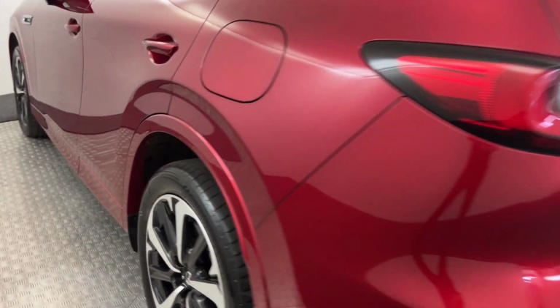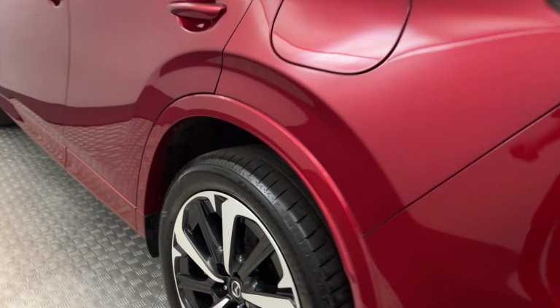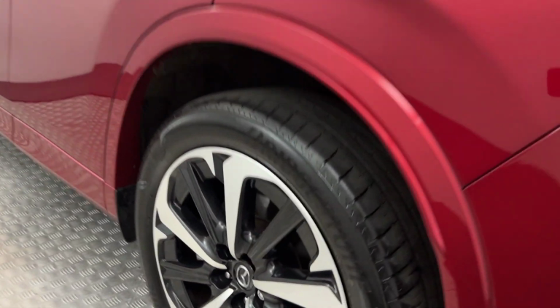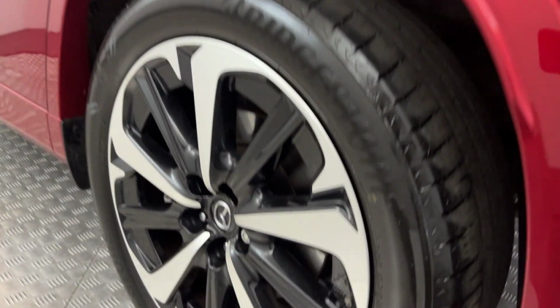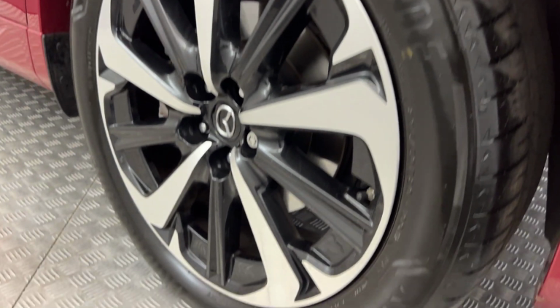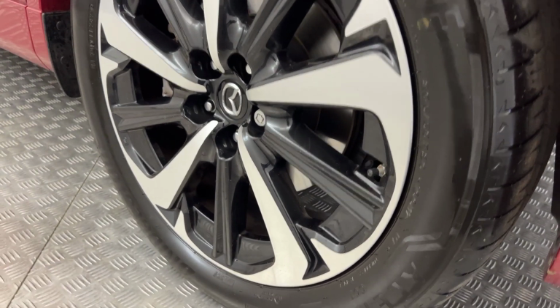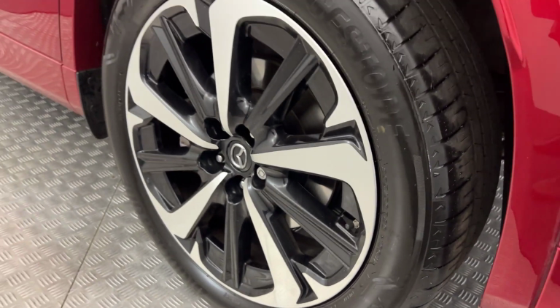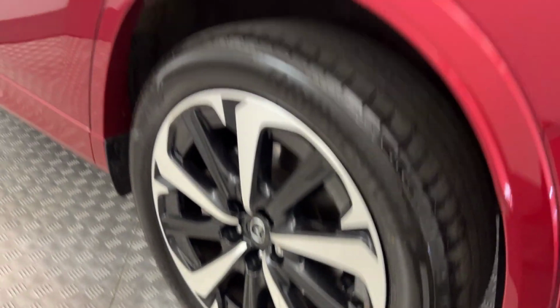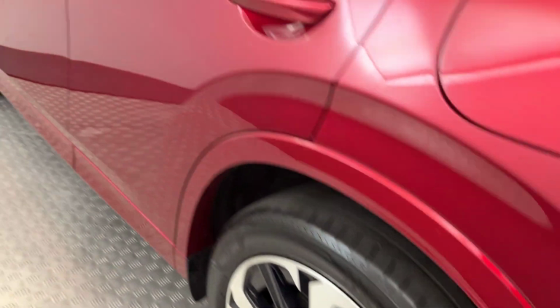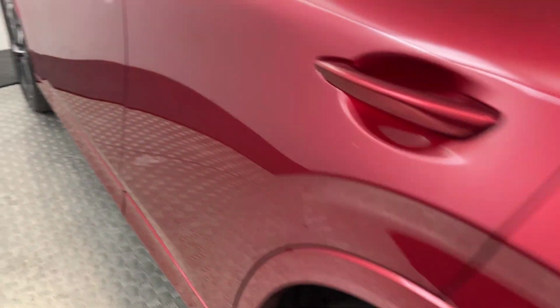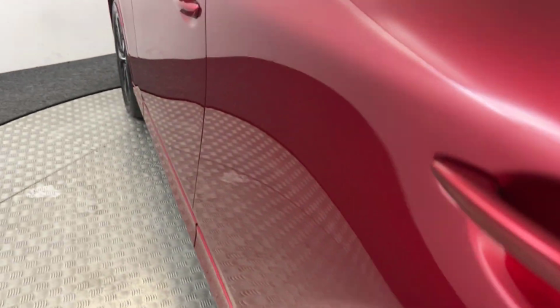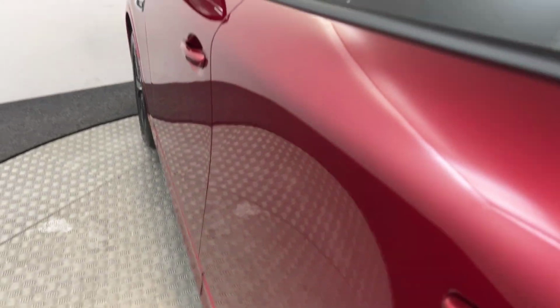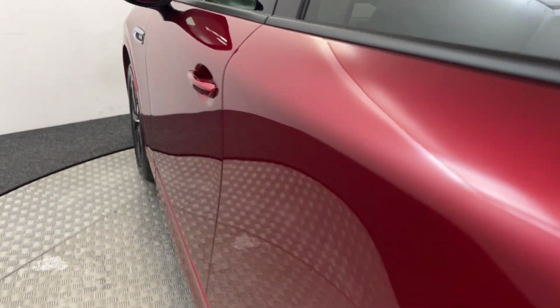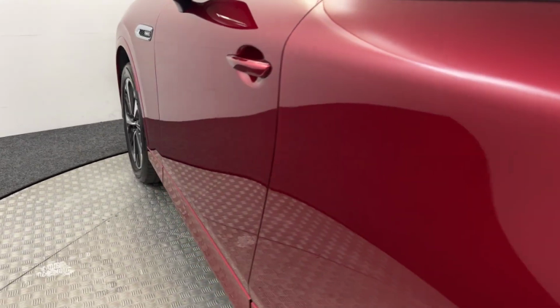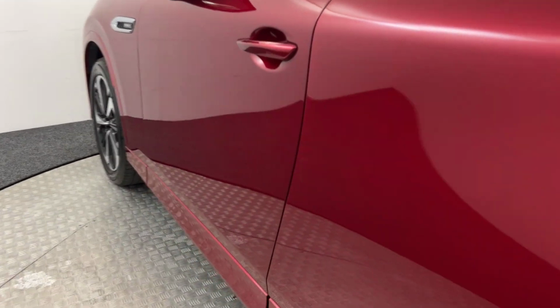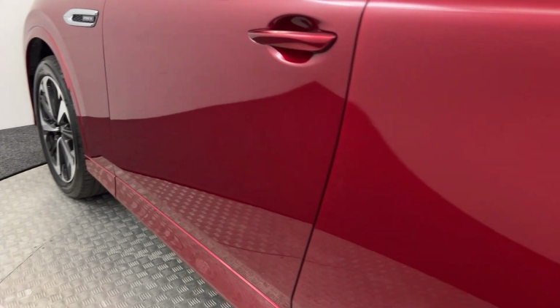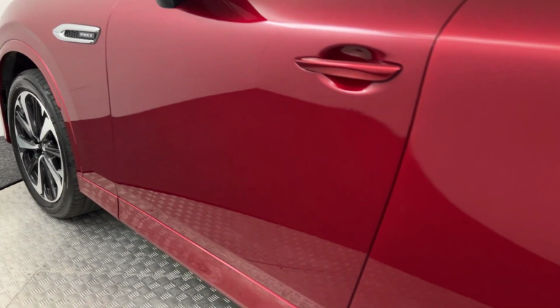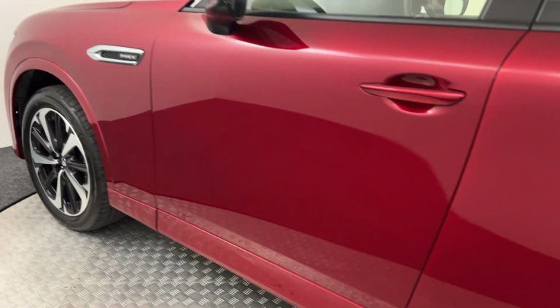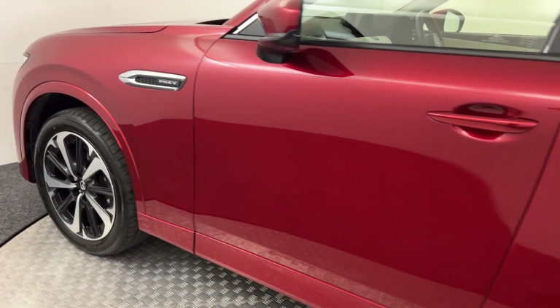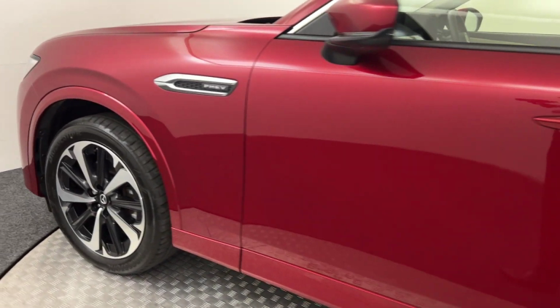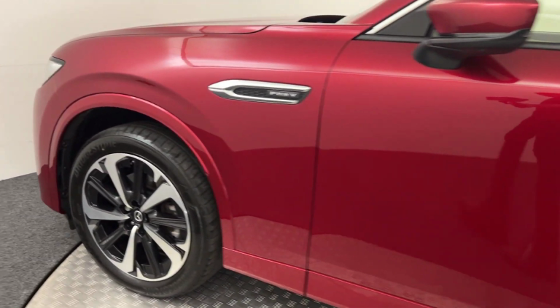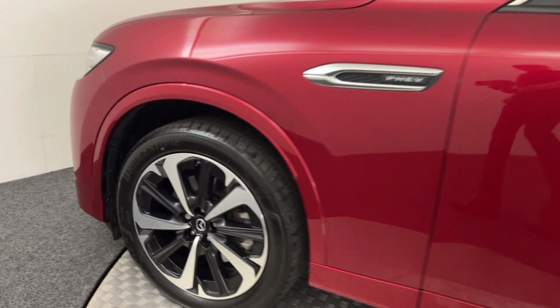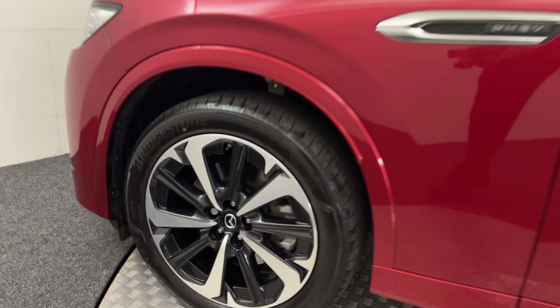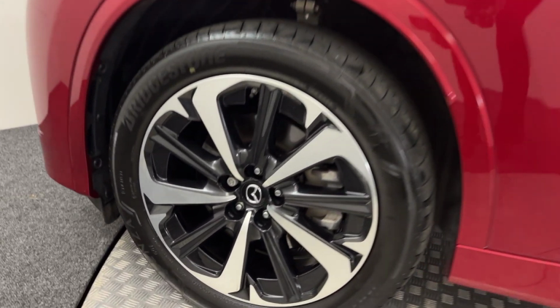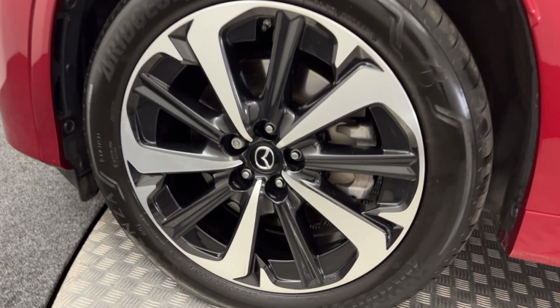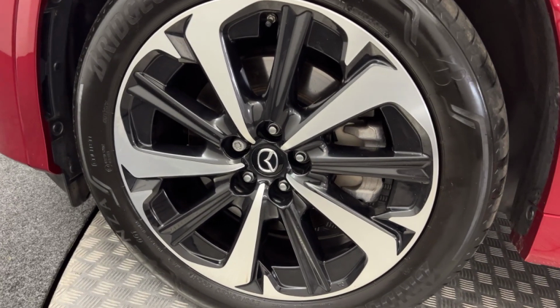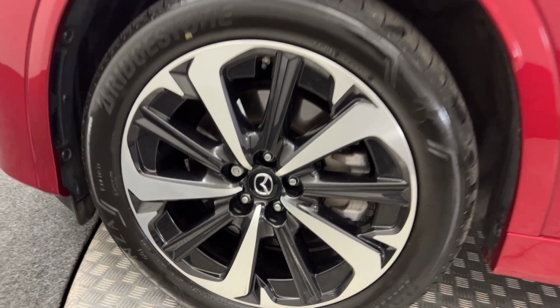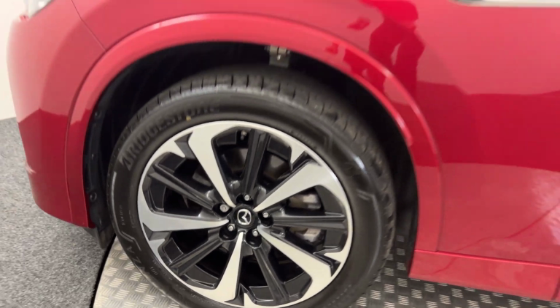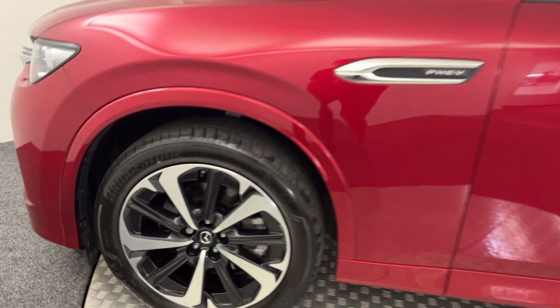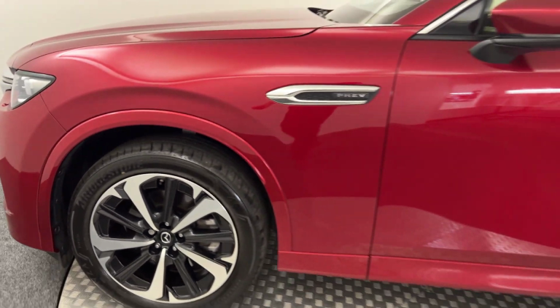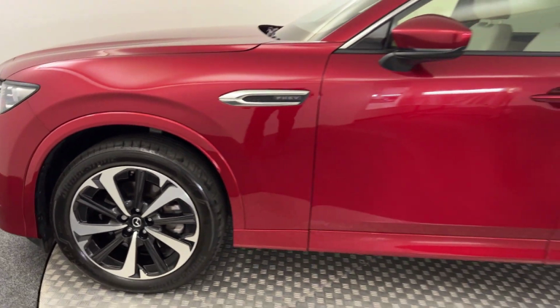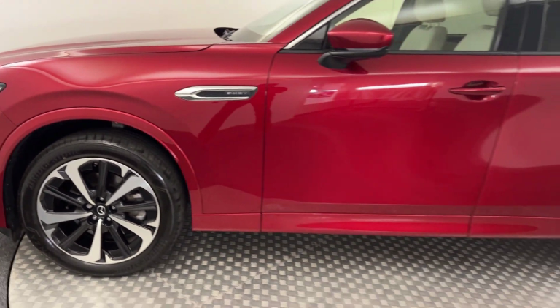Onto the other side — same again, immaculate wheels. There are no nasty scratches, scrapes, or dents on the paintwork. And there is the final alloy wheel — it's a fantastic example.